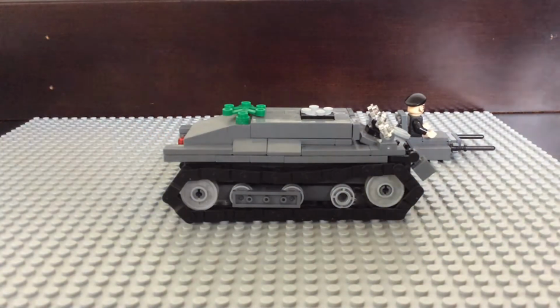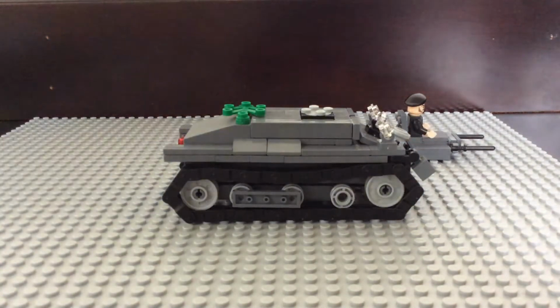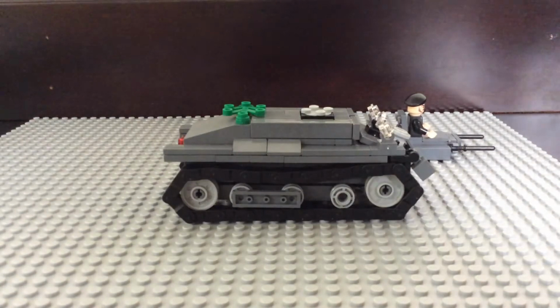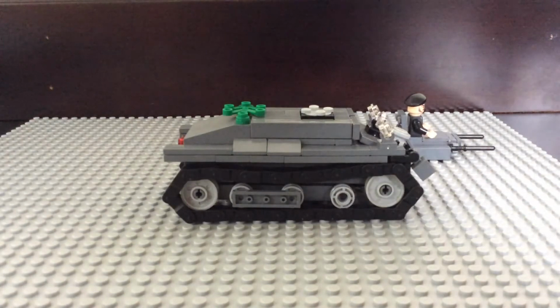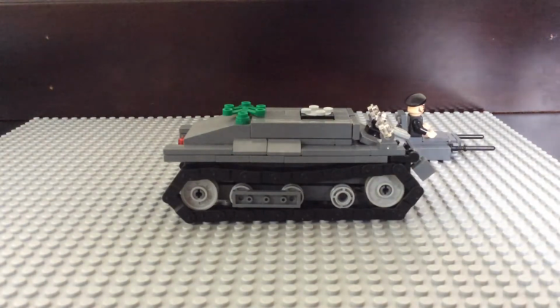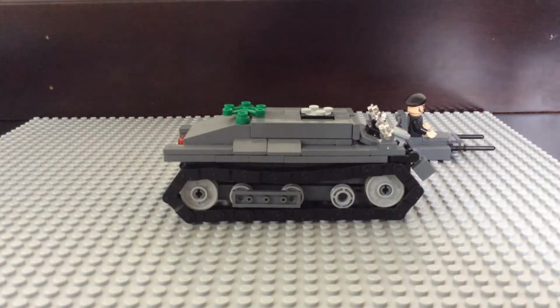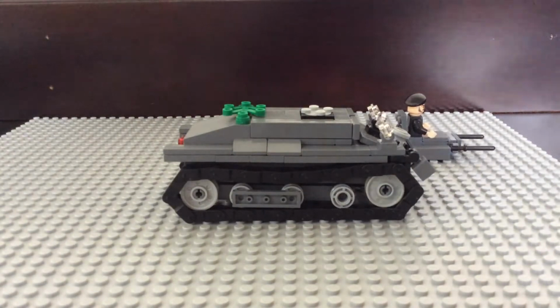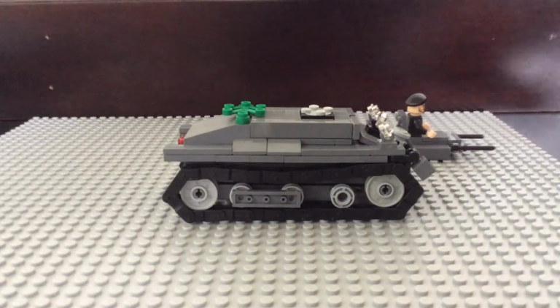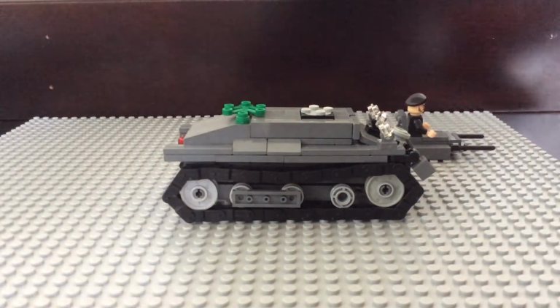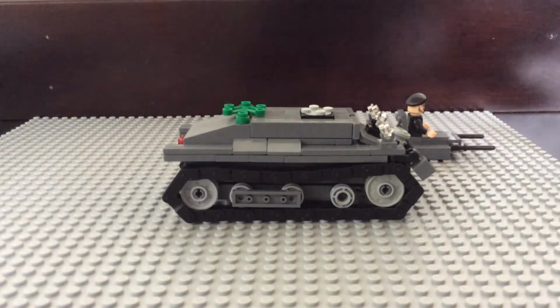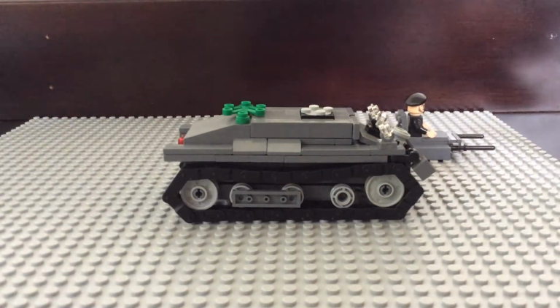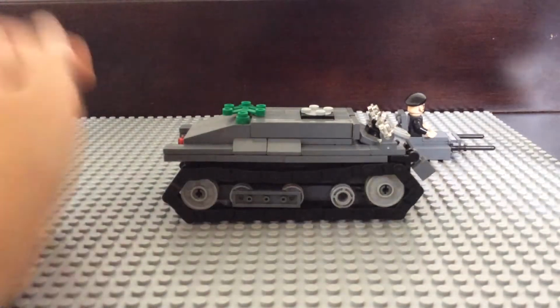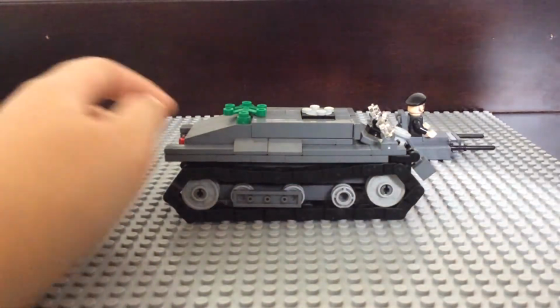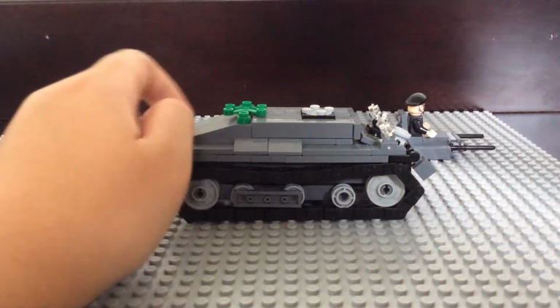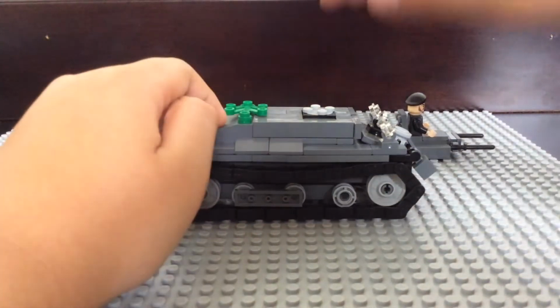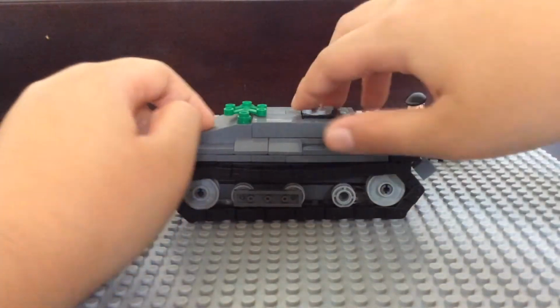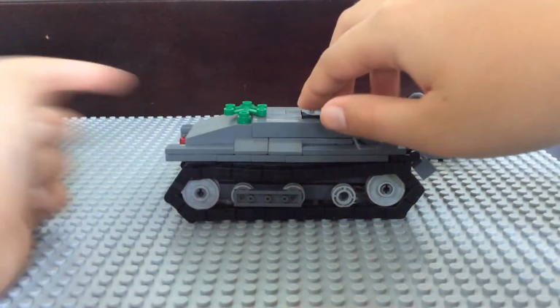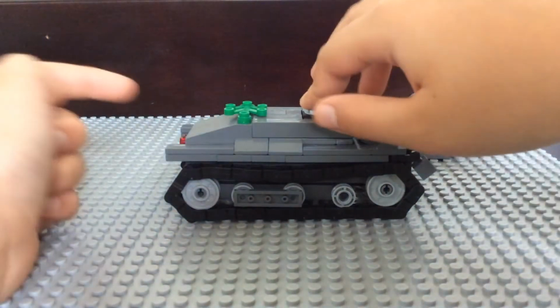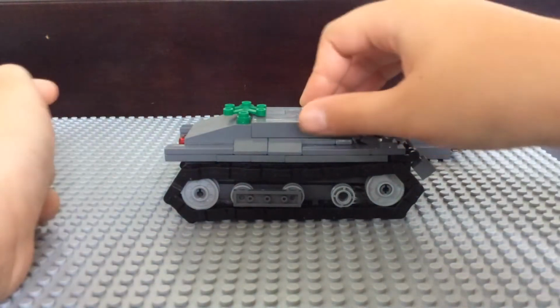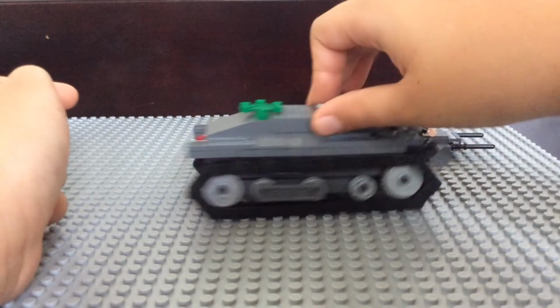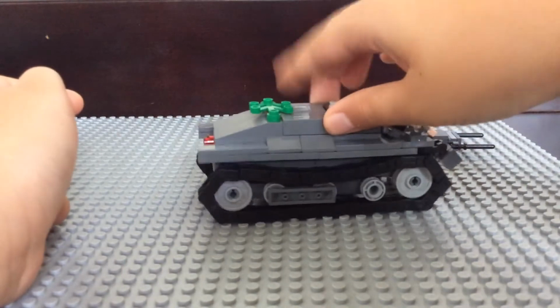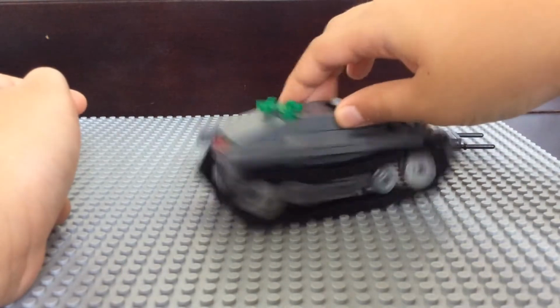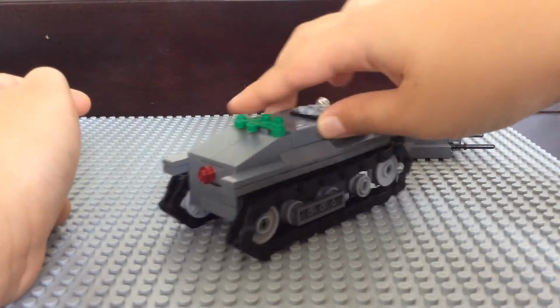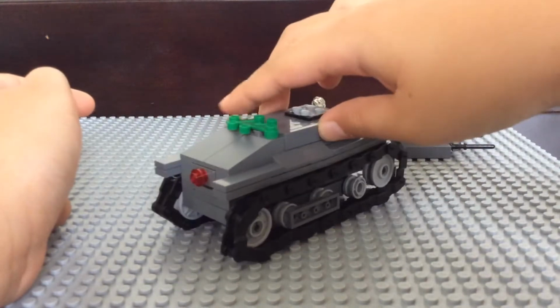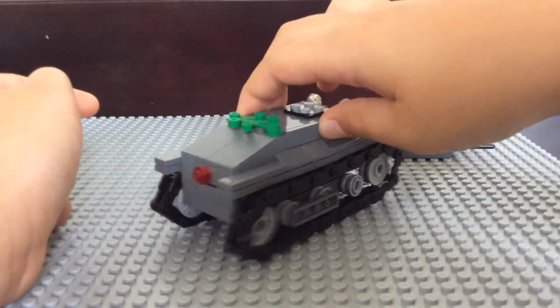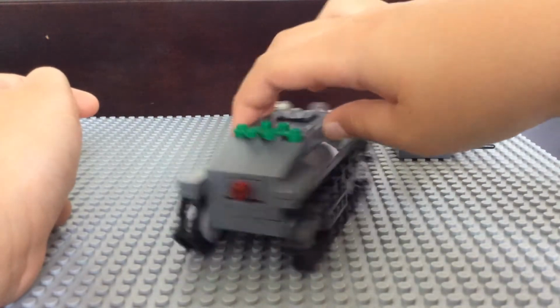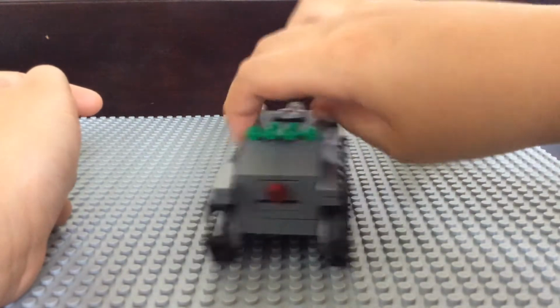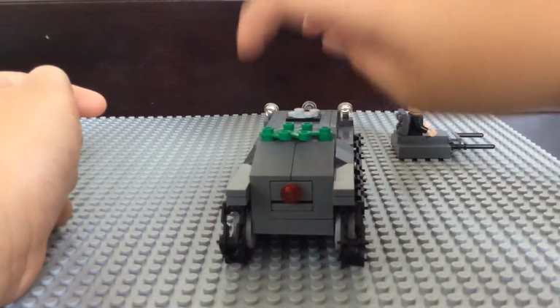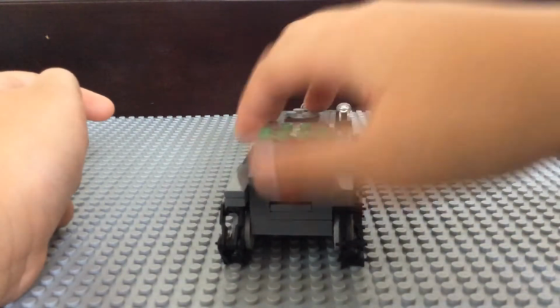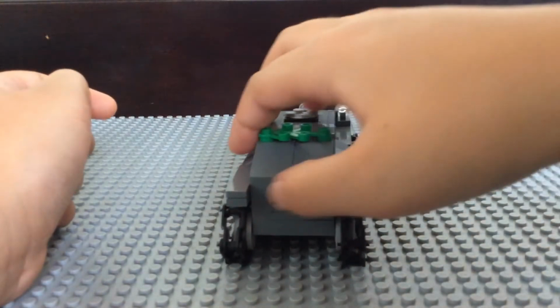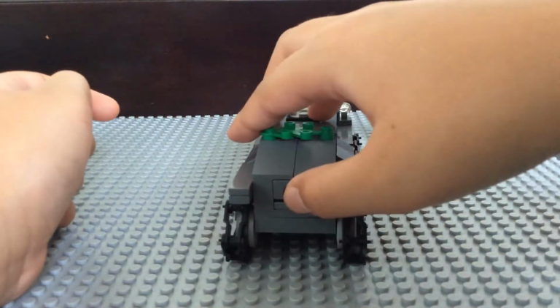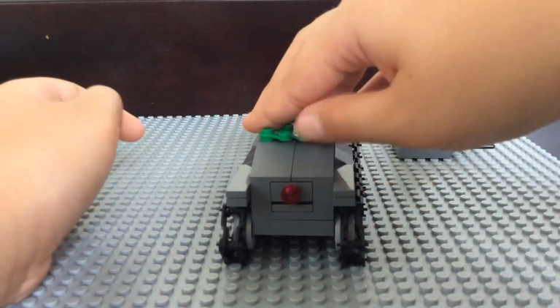Instead of it being really, really low, it's better. In the back I've got the taillight.